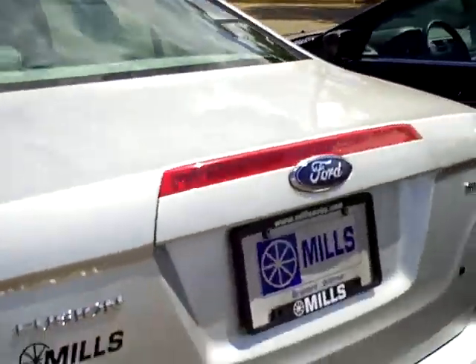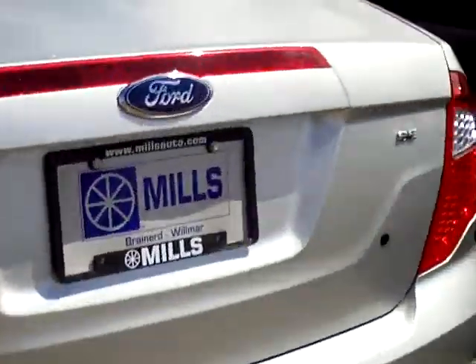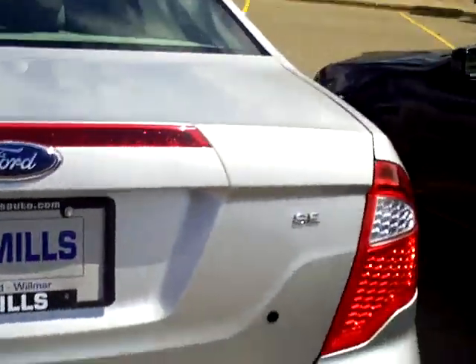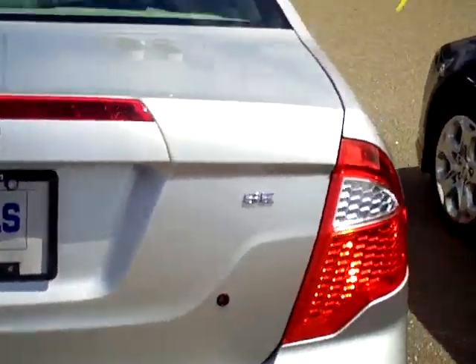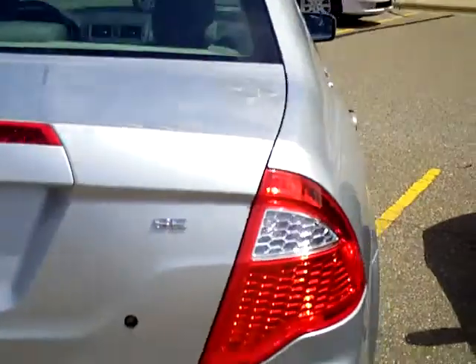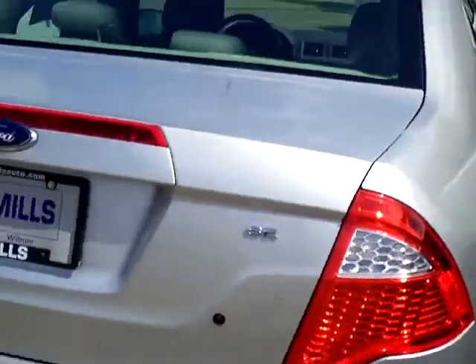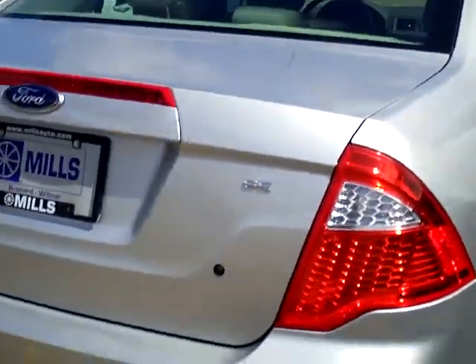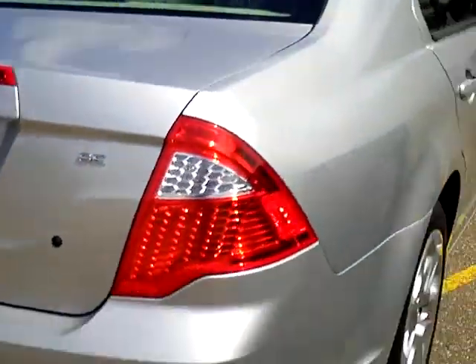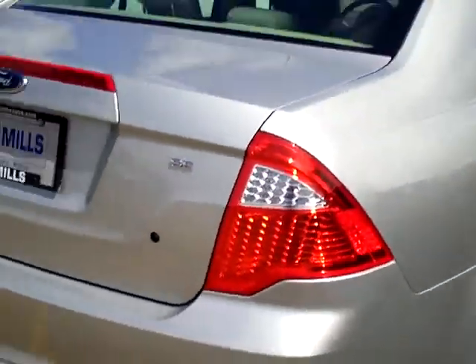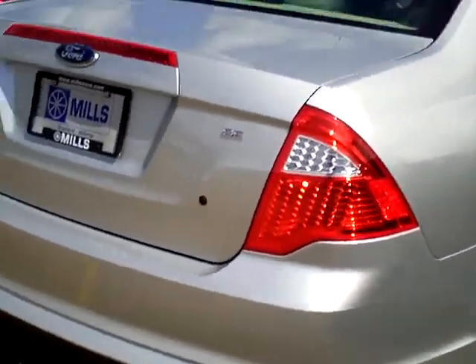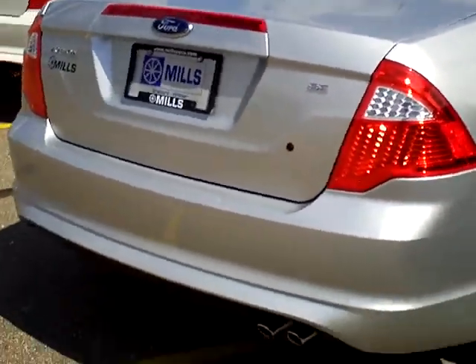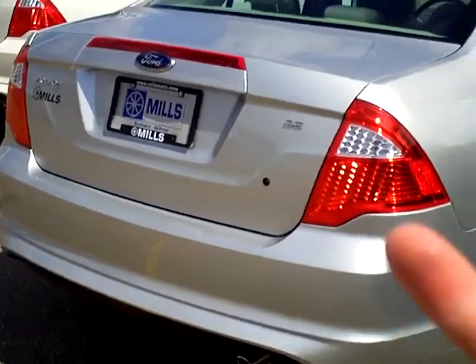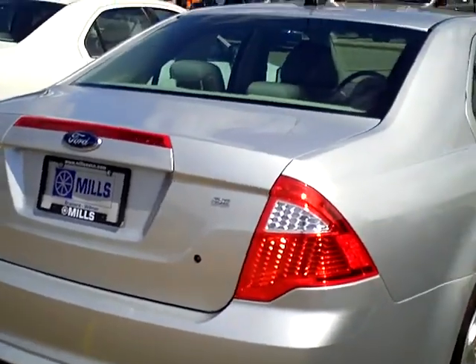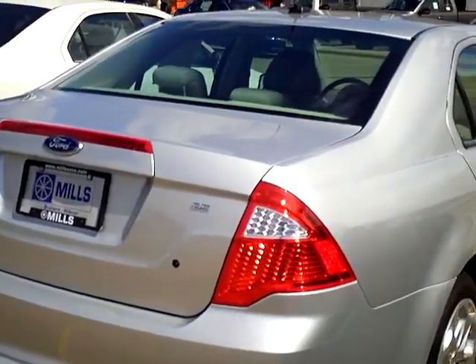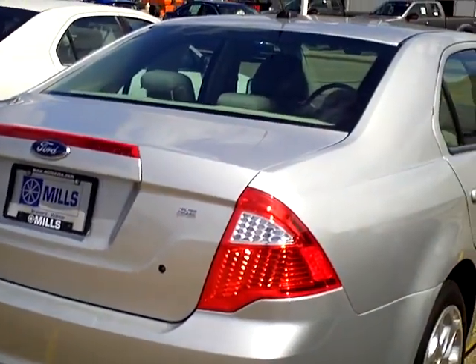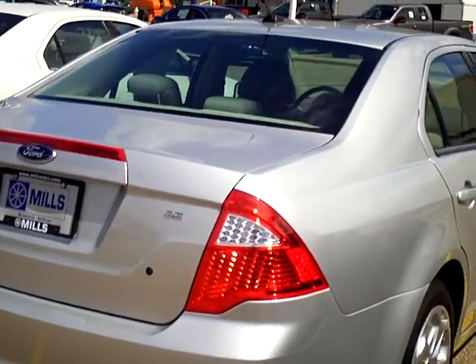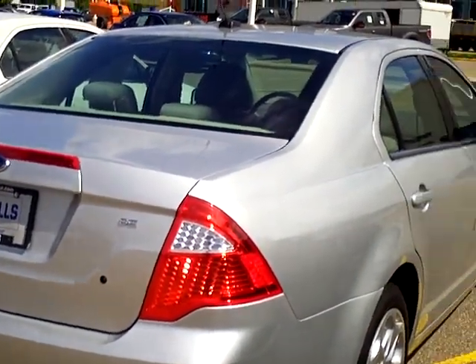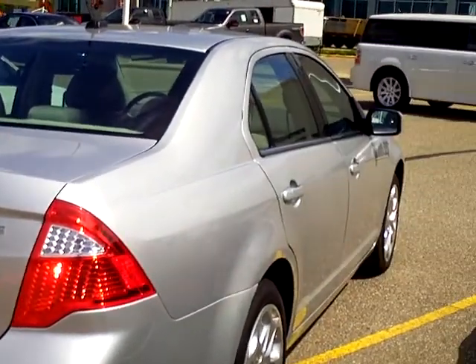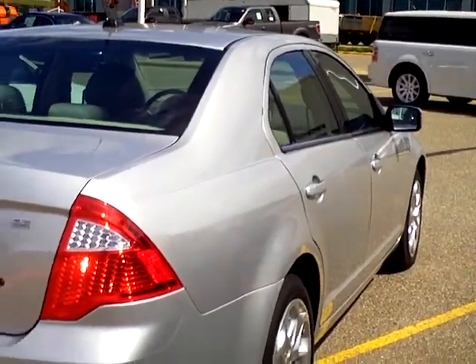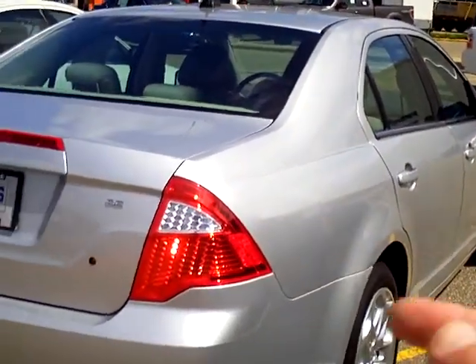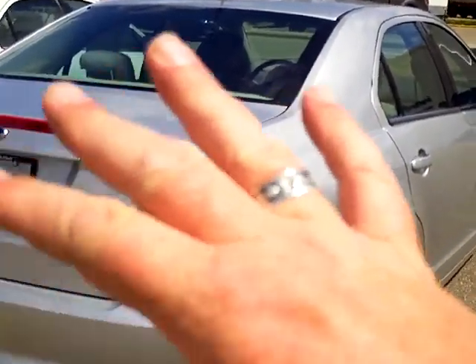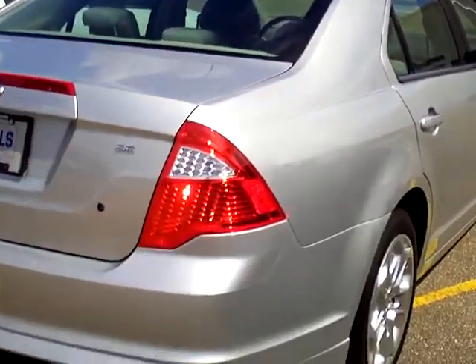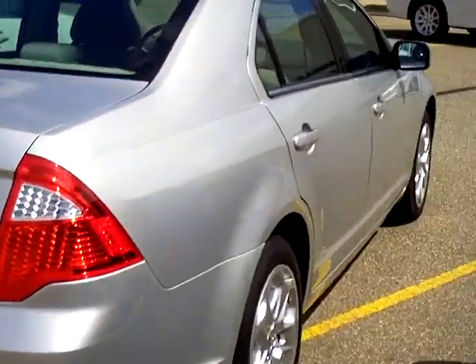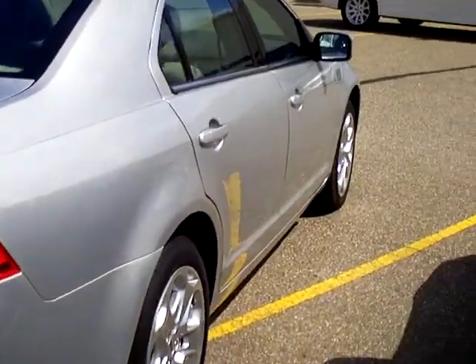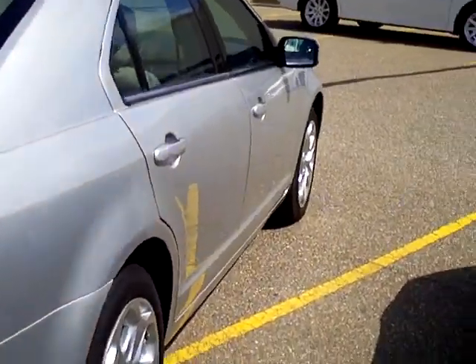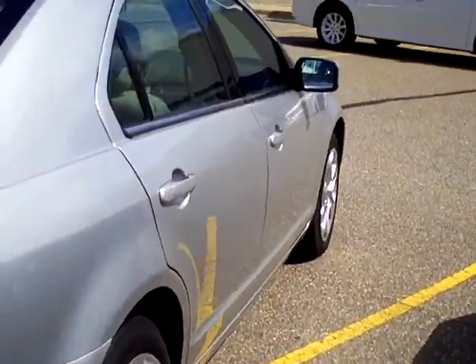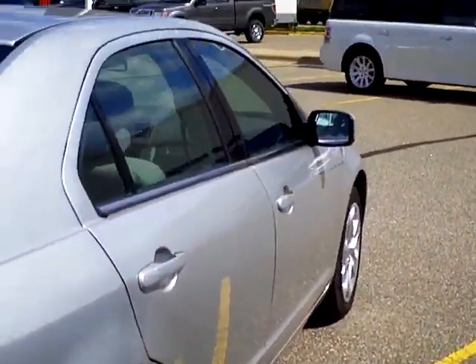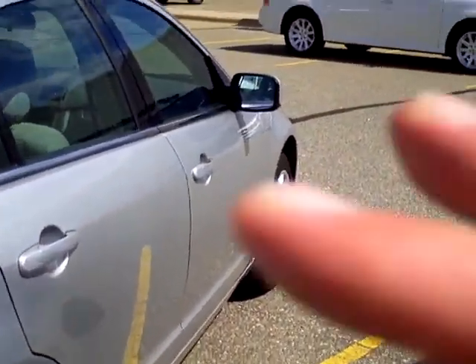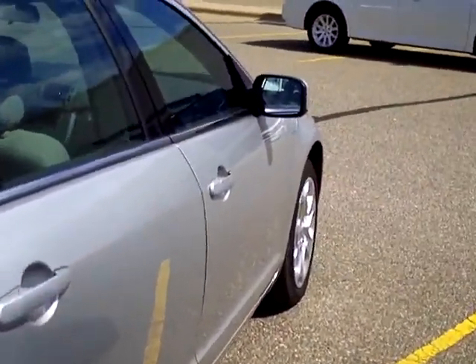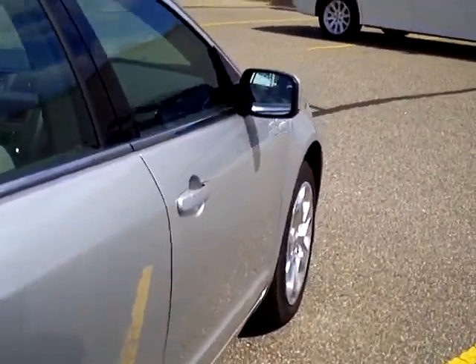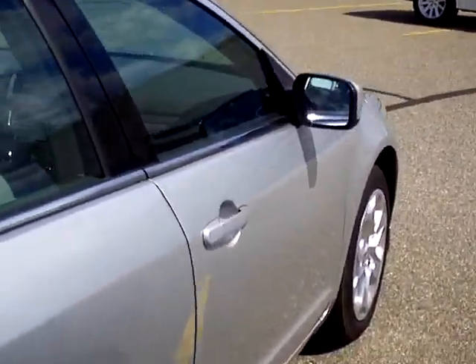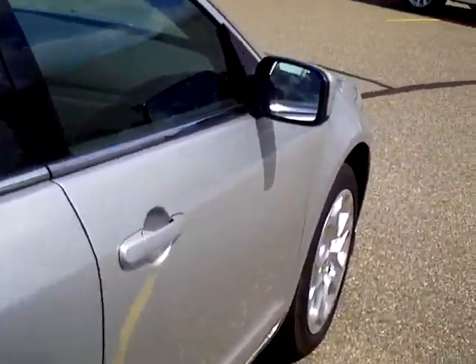This is an Ingot Silver Clear Coat Metallic. The Fusion lineup goes S, SE, SEL, and Sport. SE is the nice mid-trim level, the most popular trim level of all the vehicles.